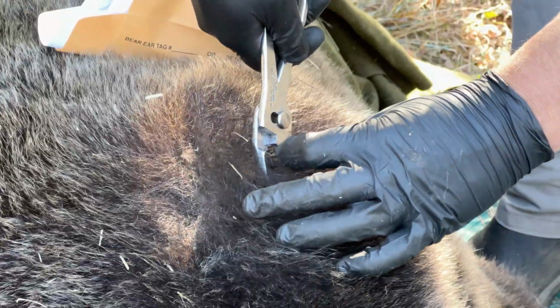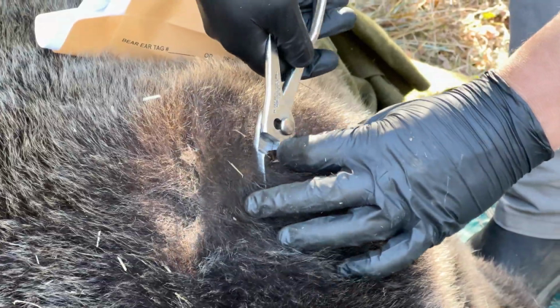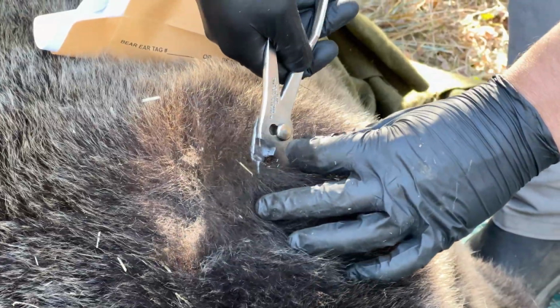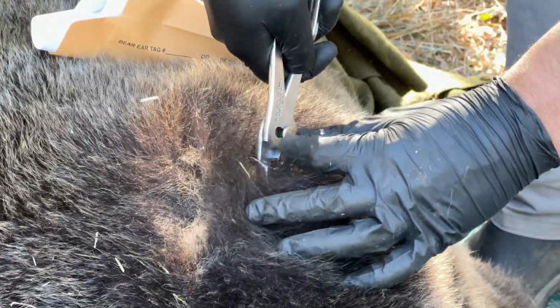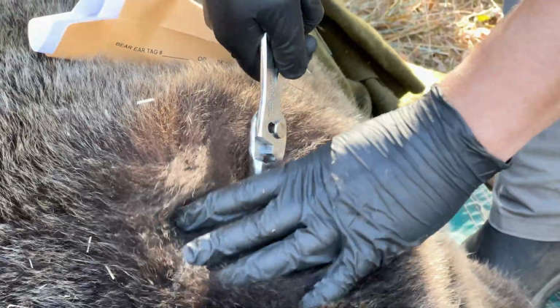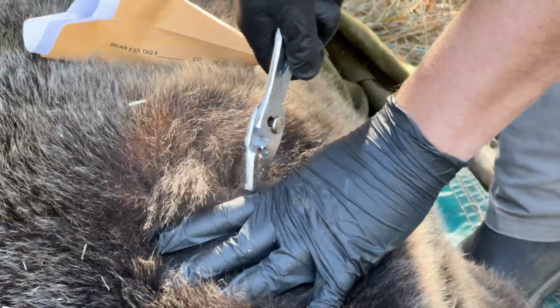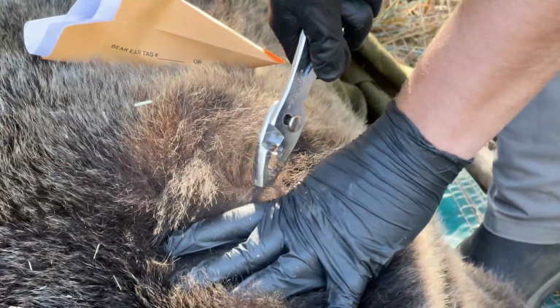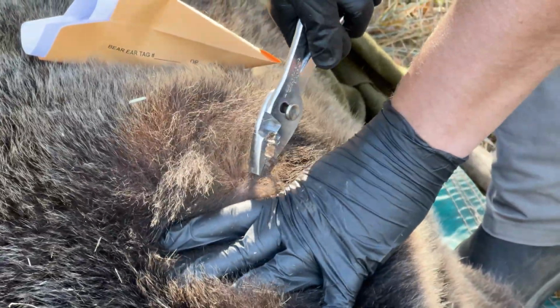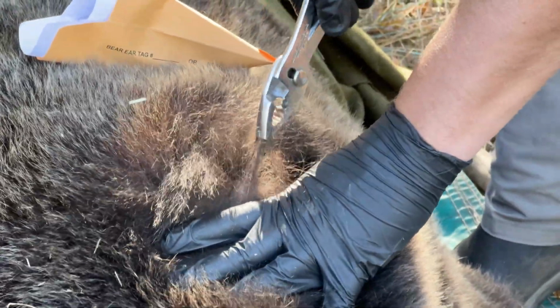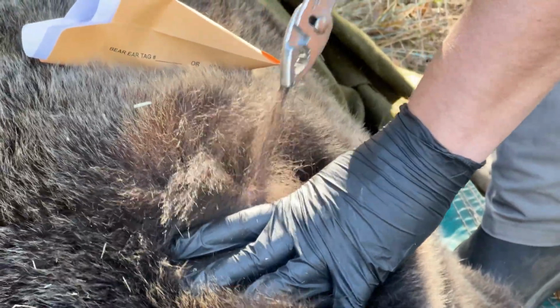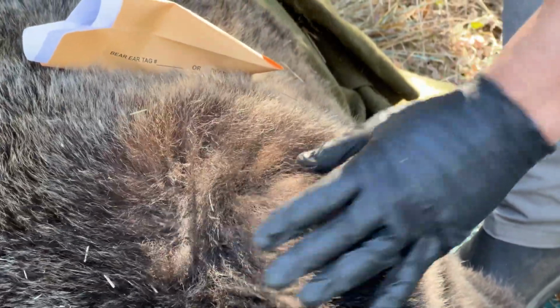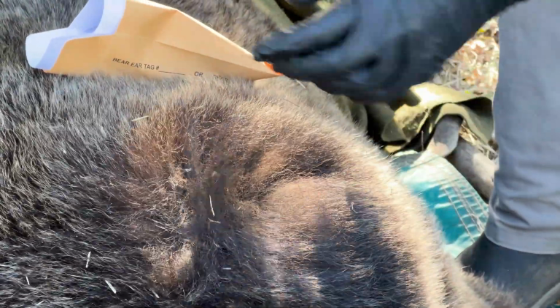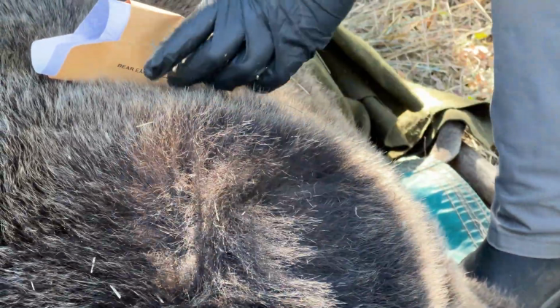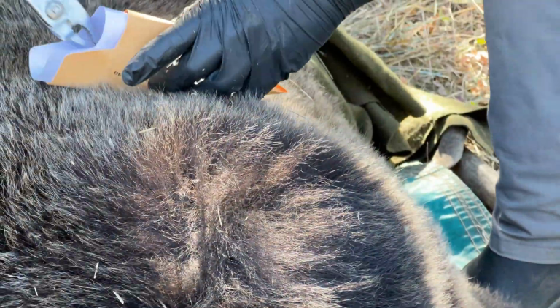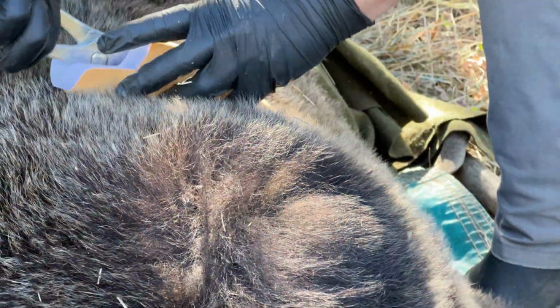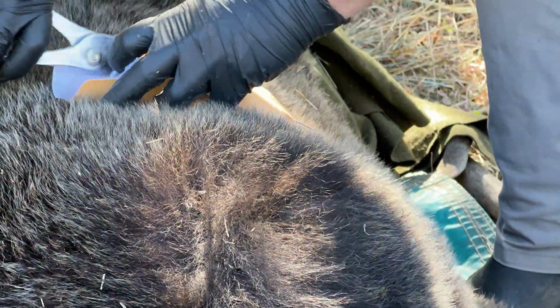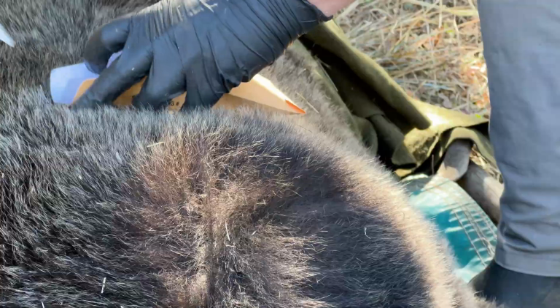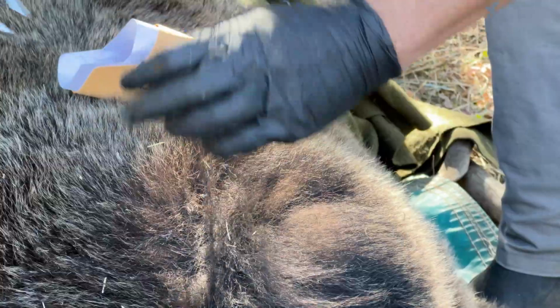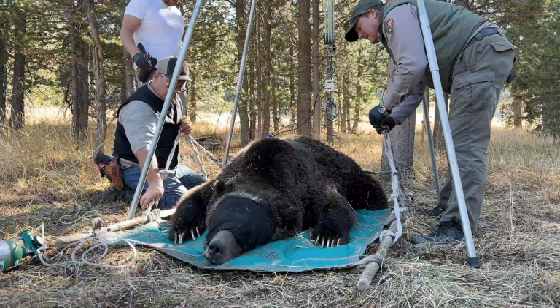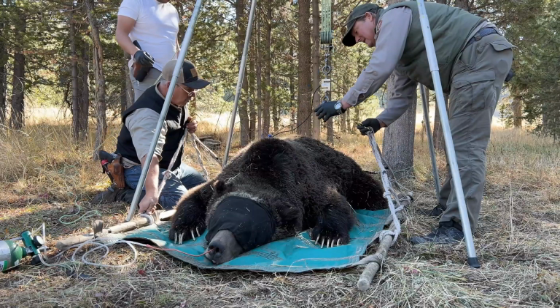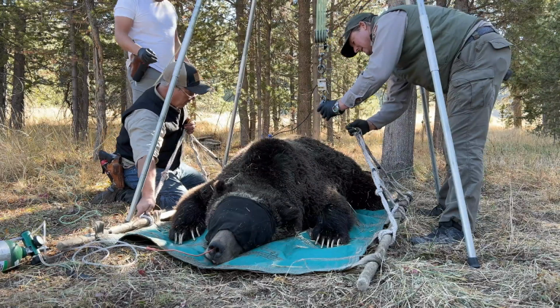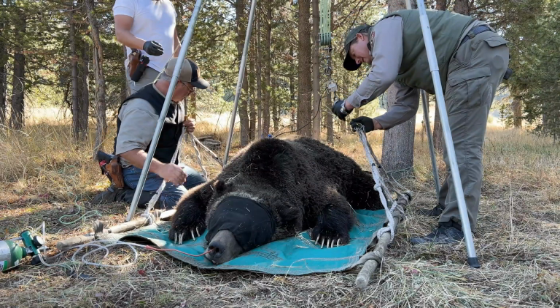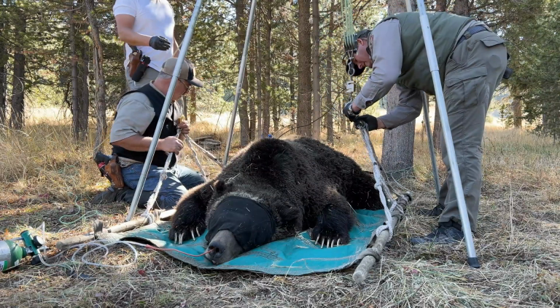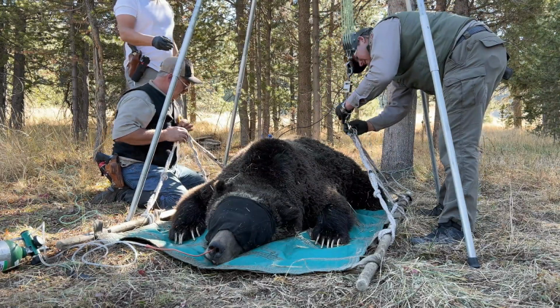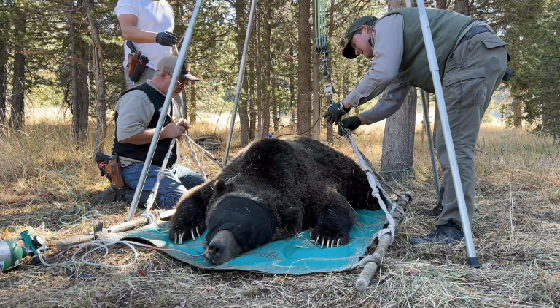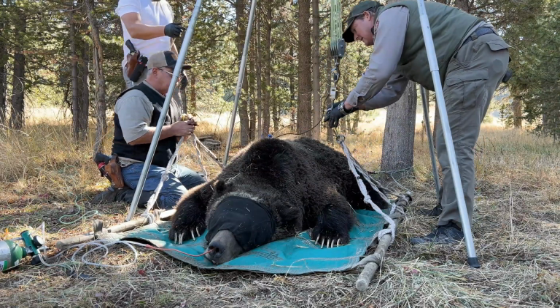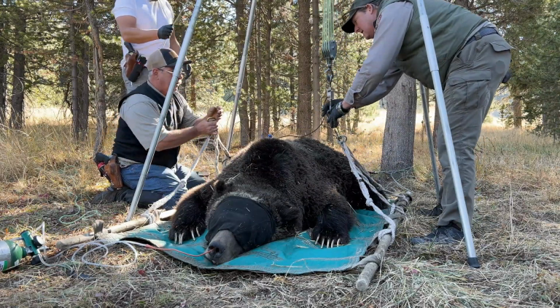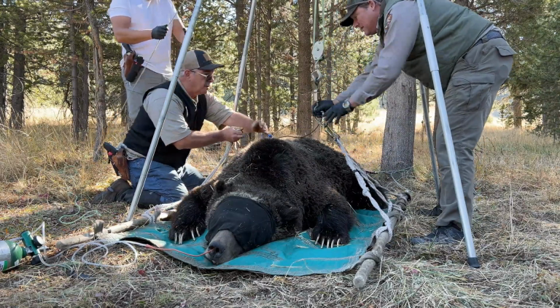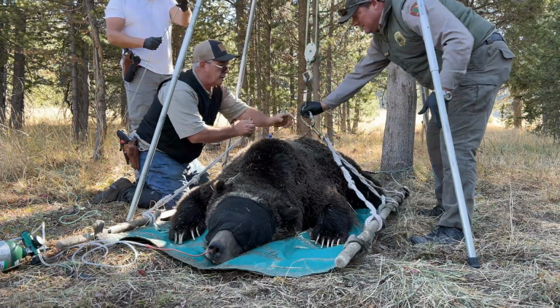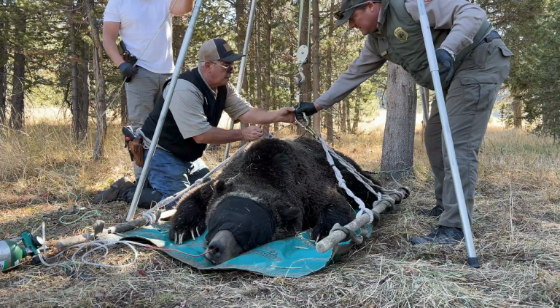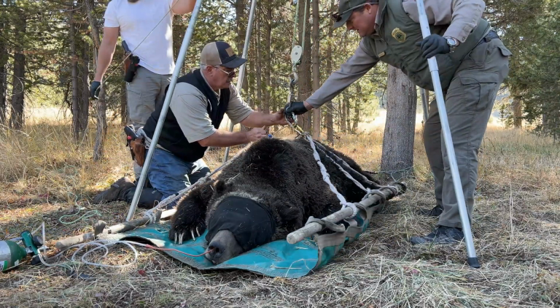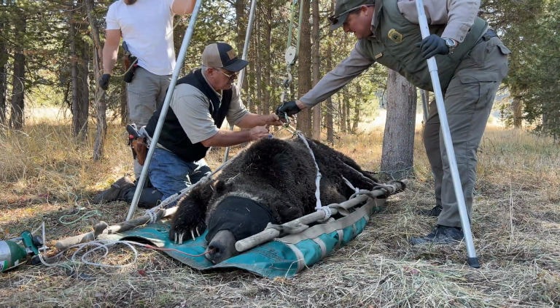The data collected is incredibly valuable. It tells us where a bear goes, where they den, what types of habitats they use, and how they respond to things like wildfires, droughts, or human activity.